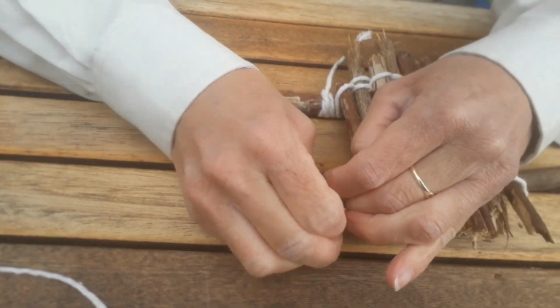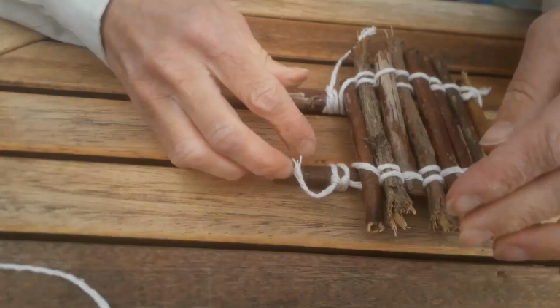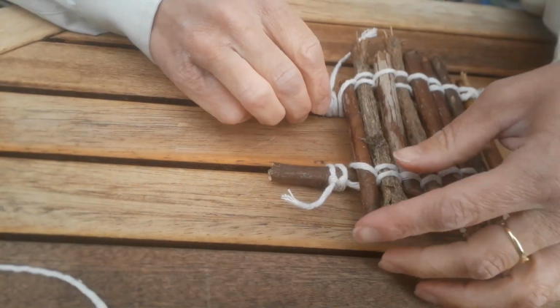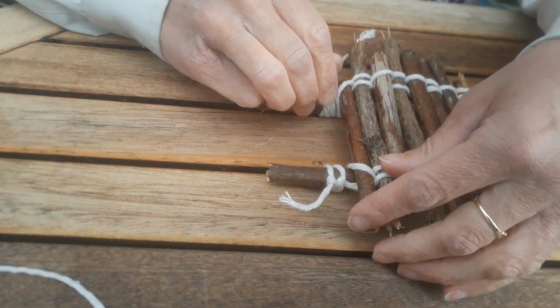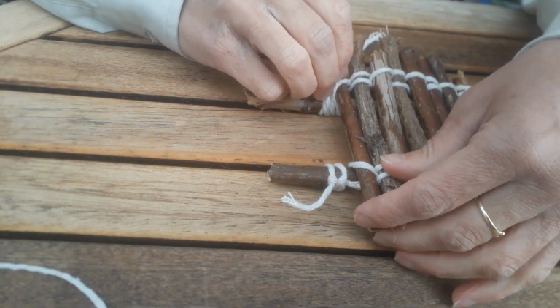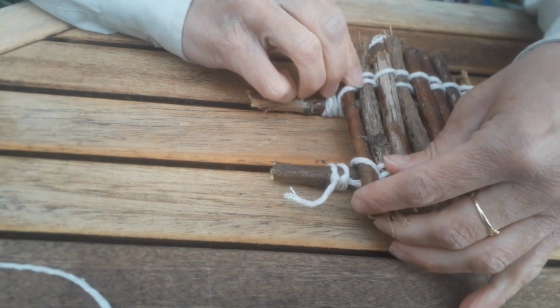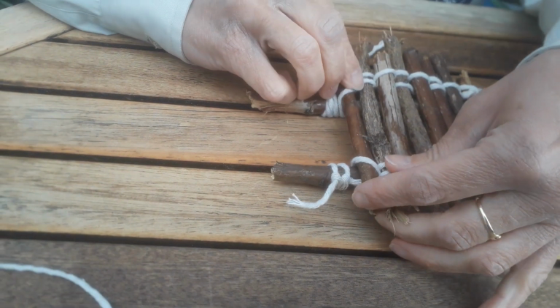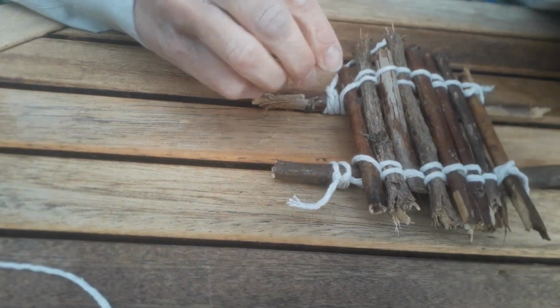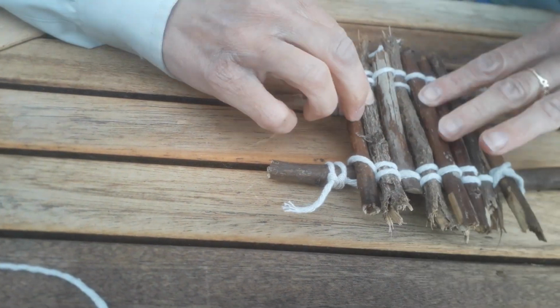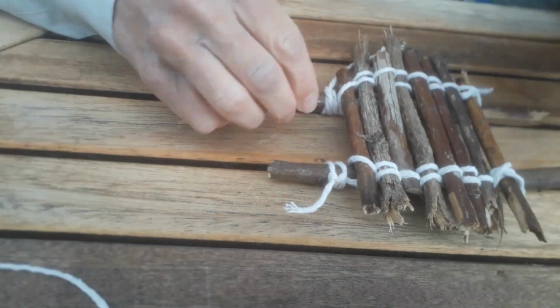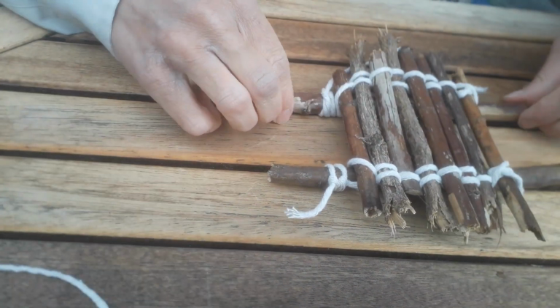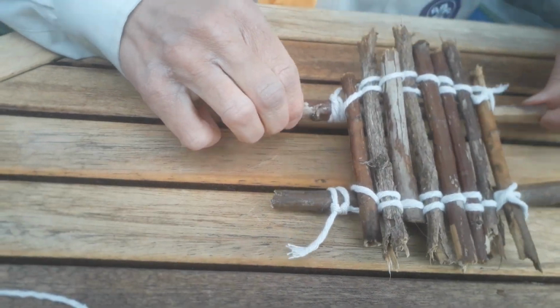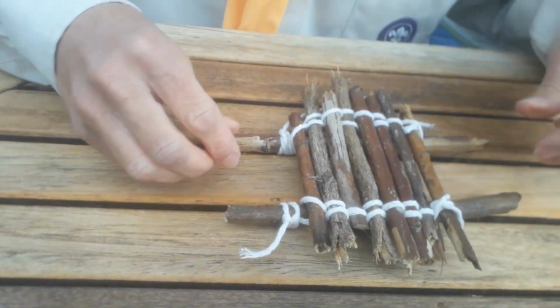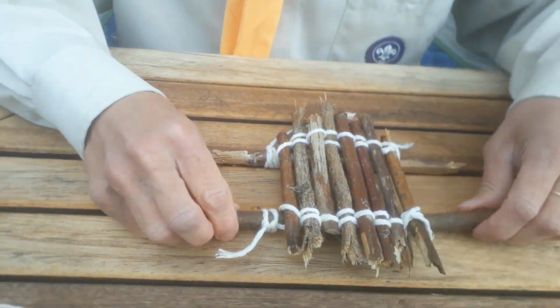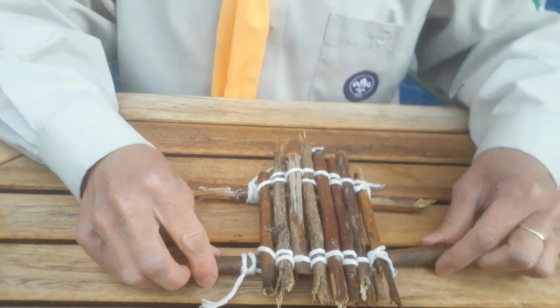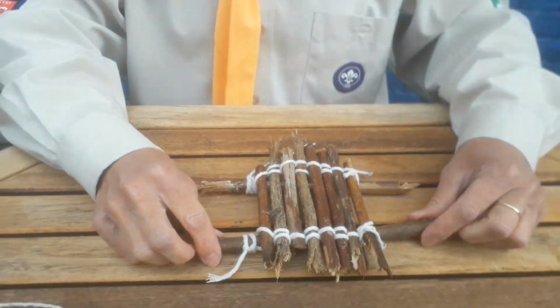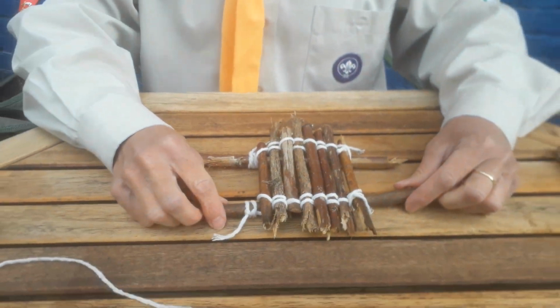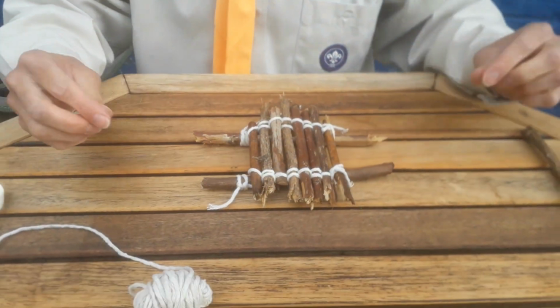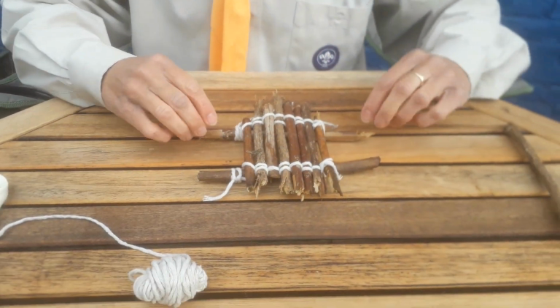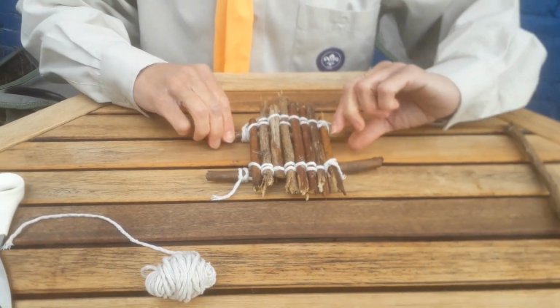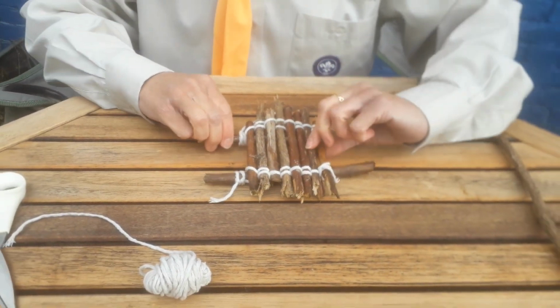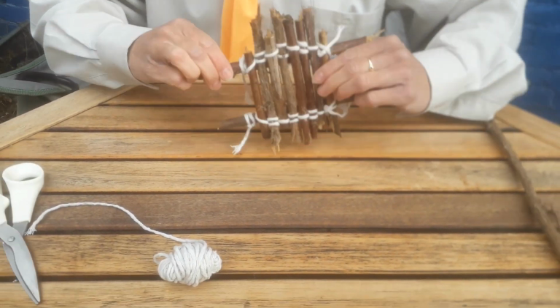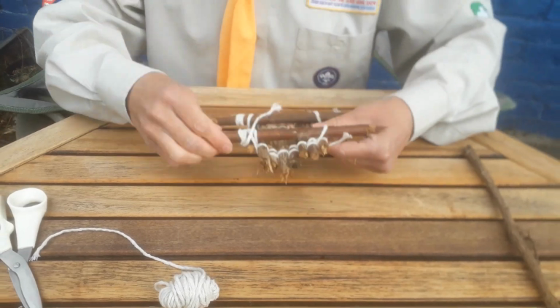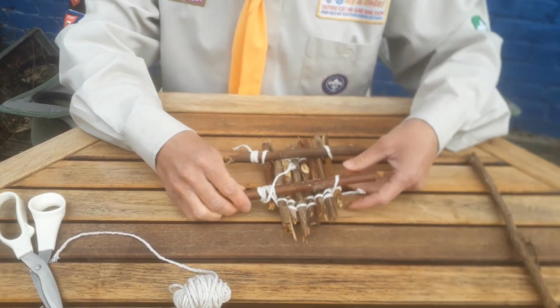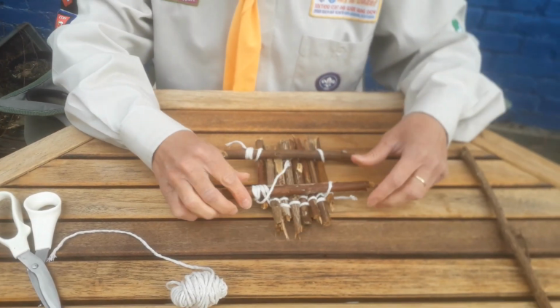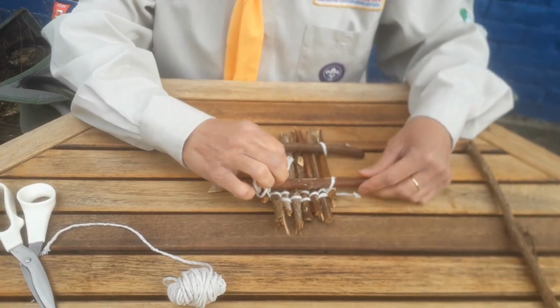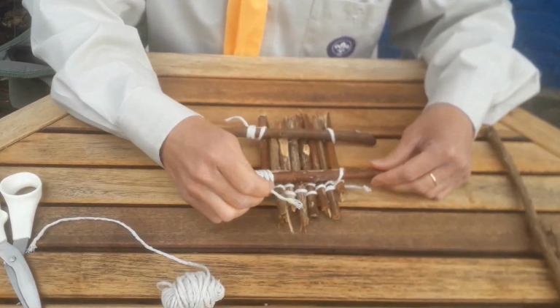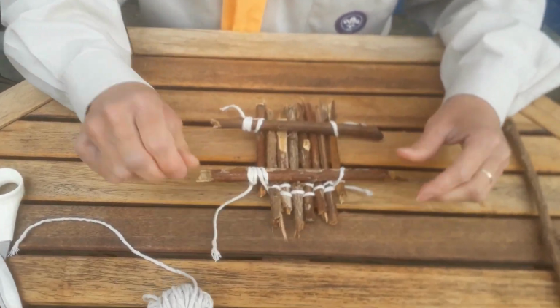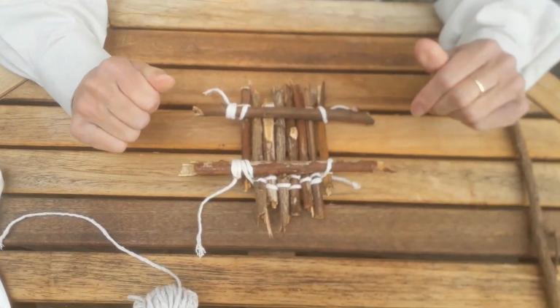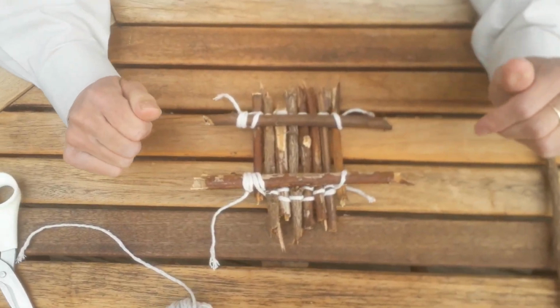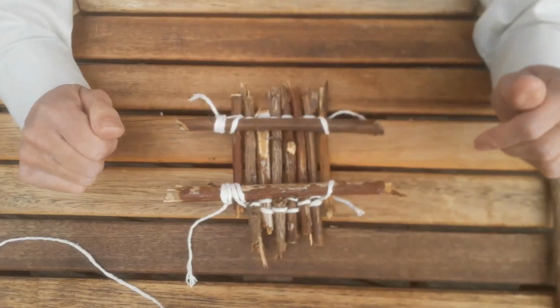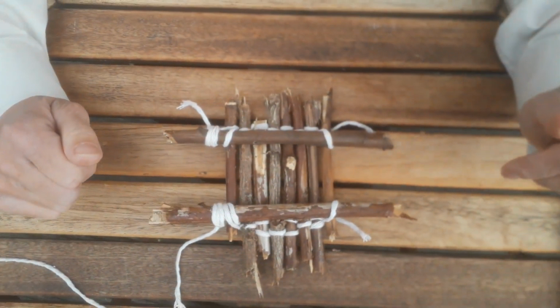So now you can see the shape of my raft. If I pick it up, that's what it looks like on the top, and if I turn it over, that's what it should look like on the bottom.